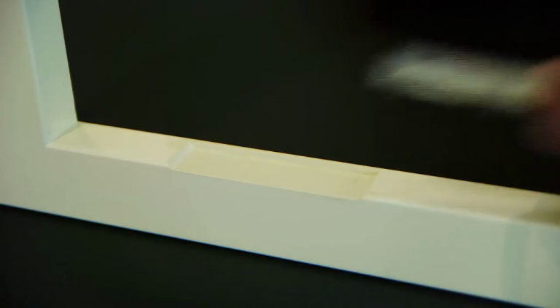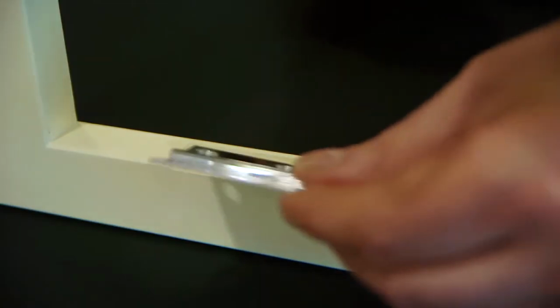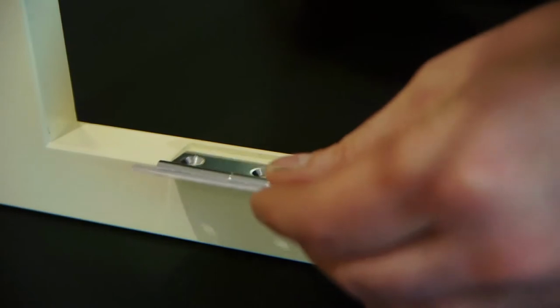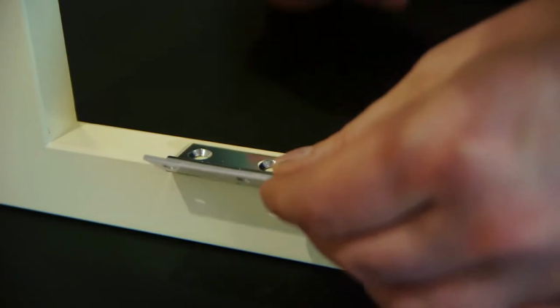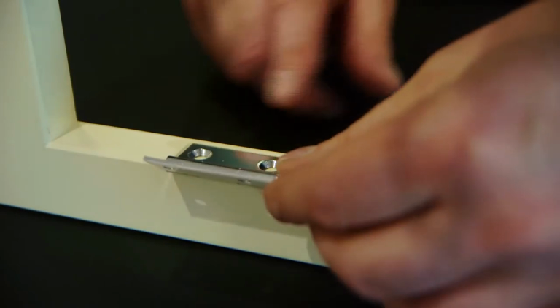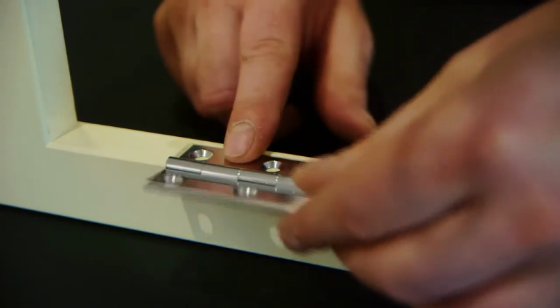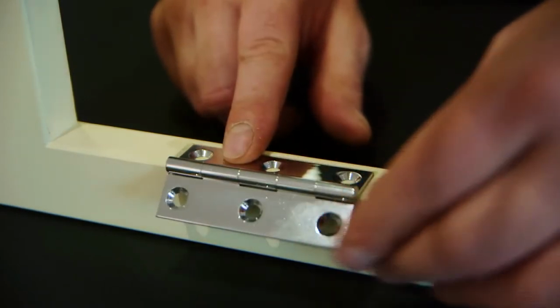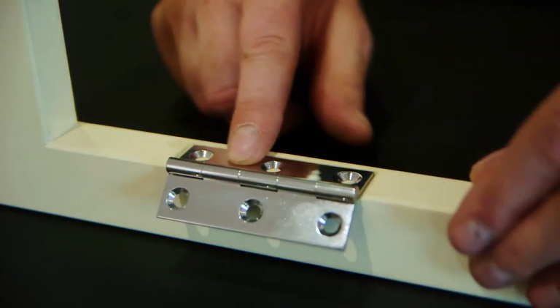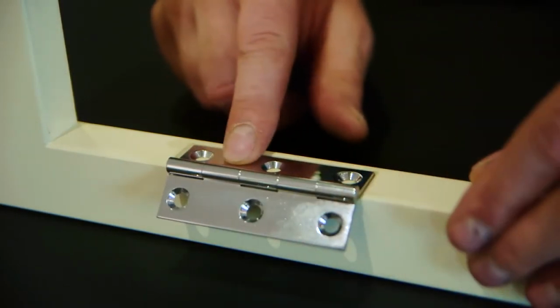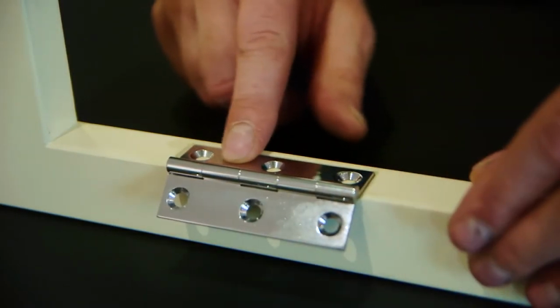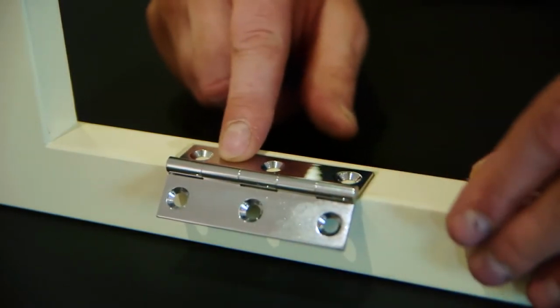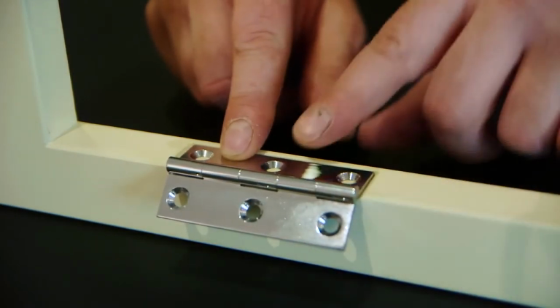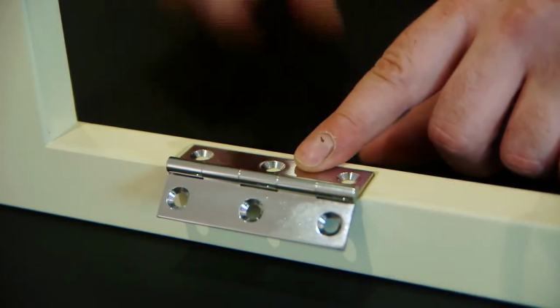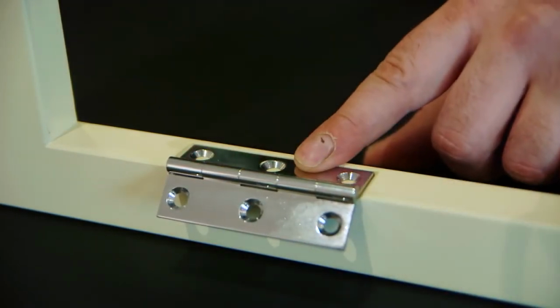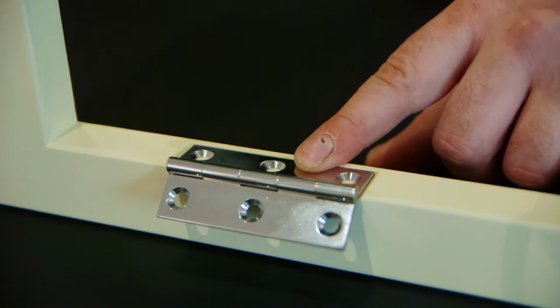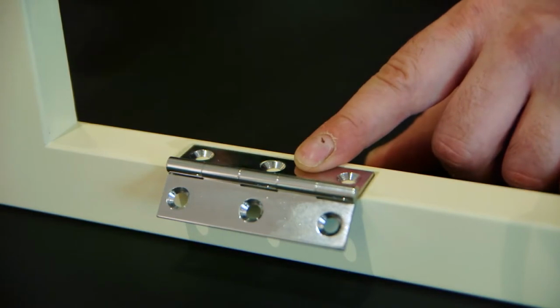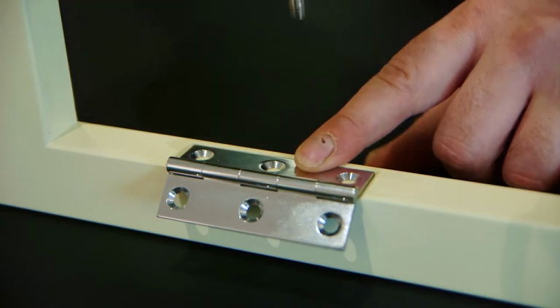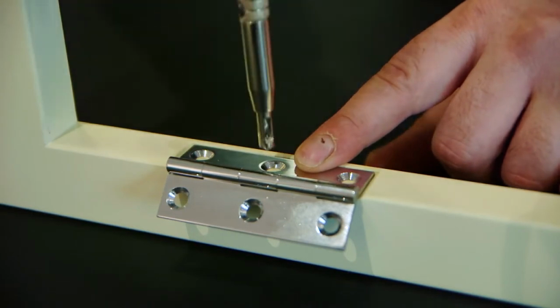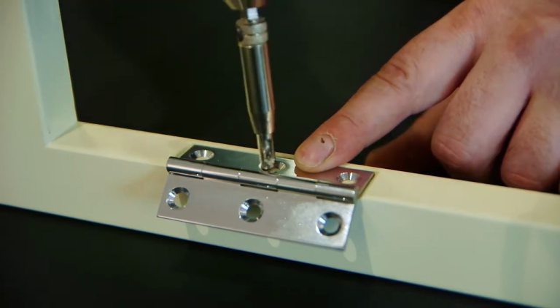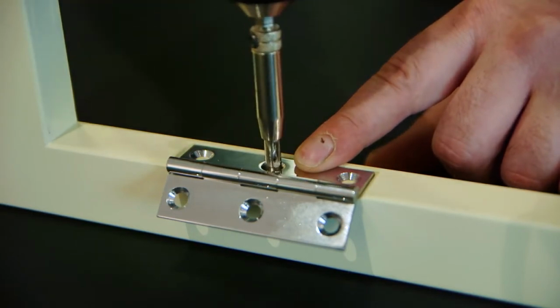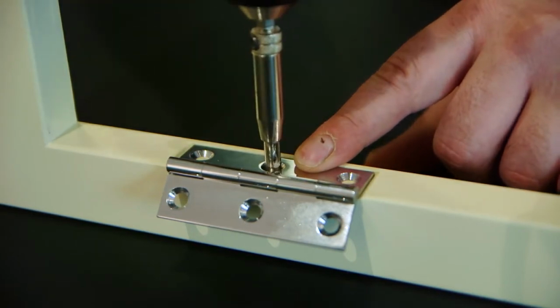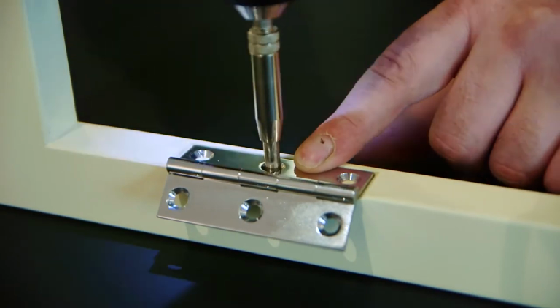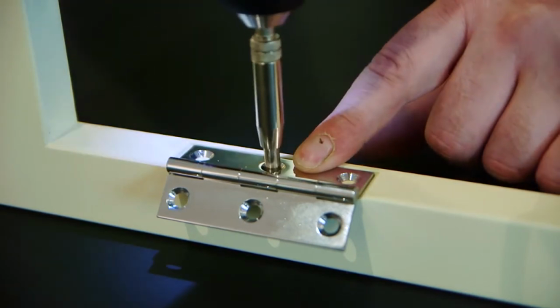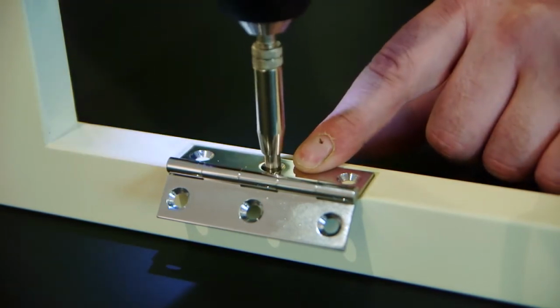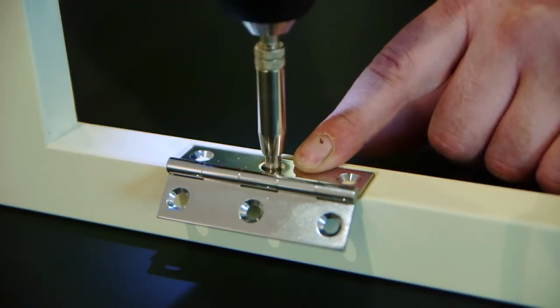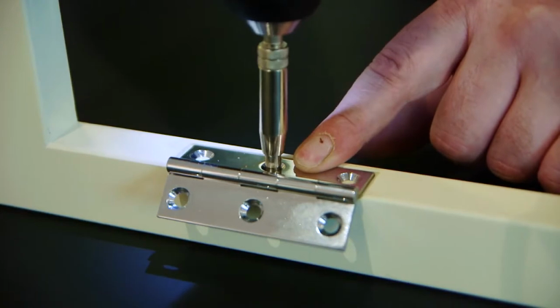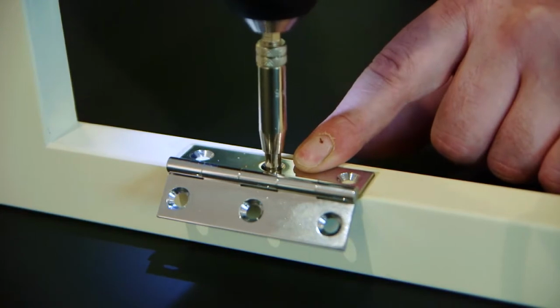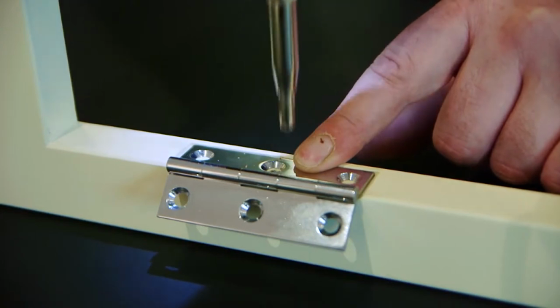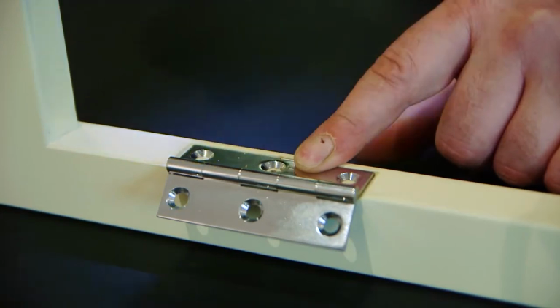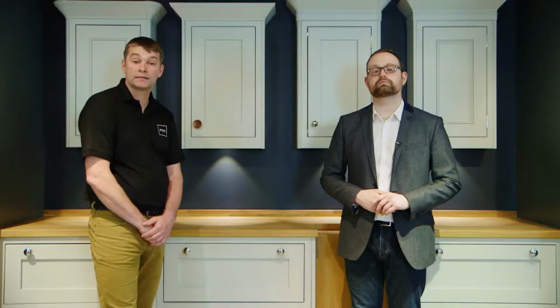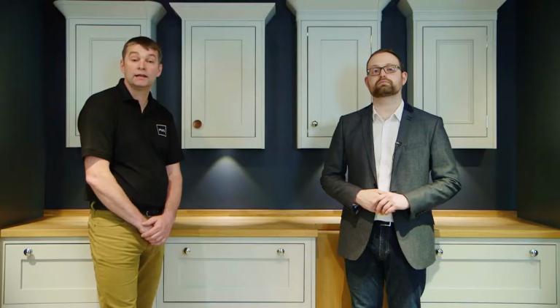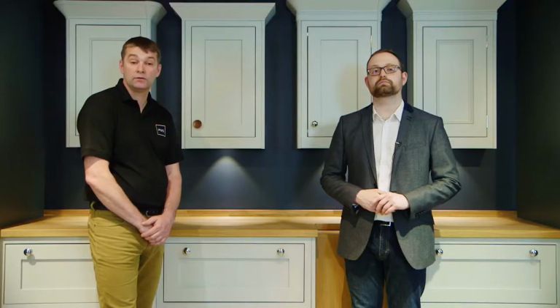To attach the hinge, you need to first lighten the notch. It should find its own position between the two scallops. You need to pilot drill for the screws, firstly to stop the timber from splitting, and also because the screws are made of brass and are soft.